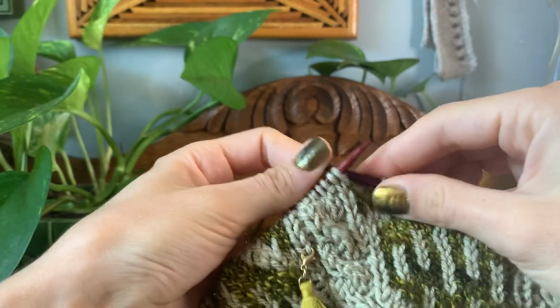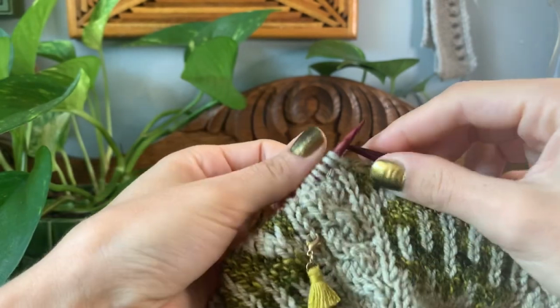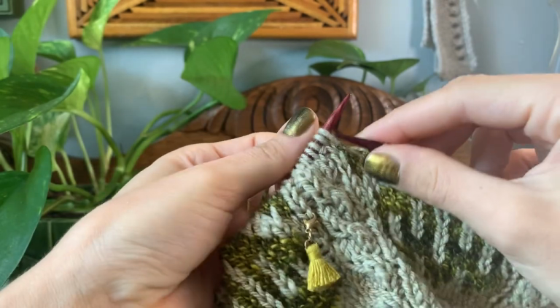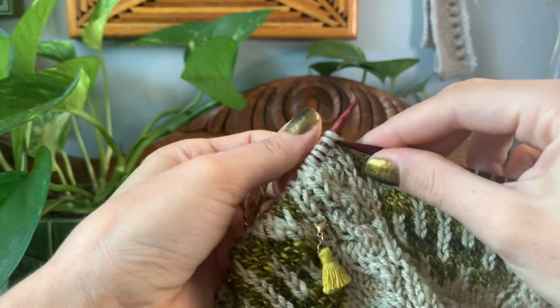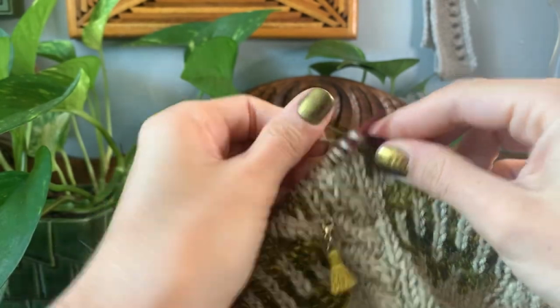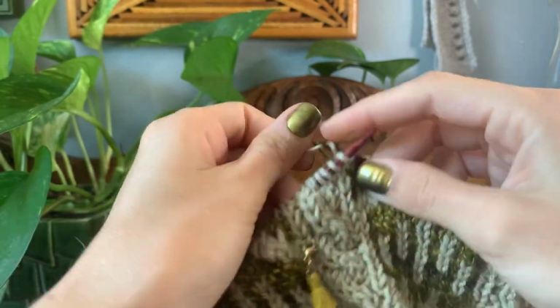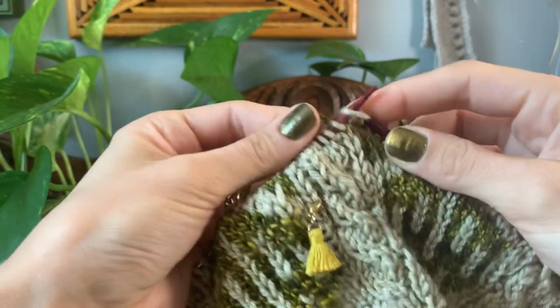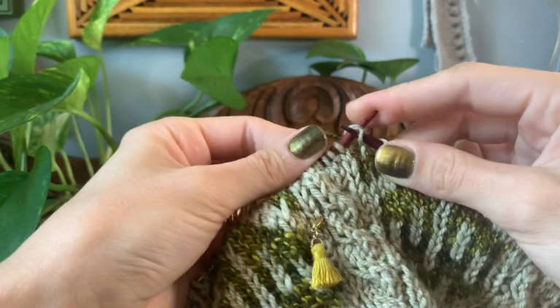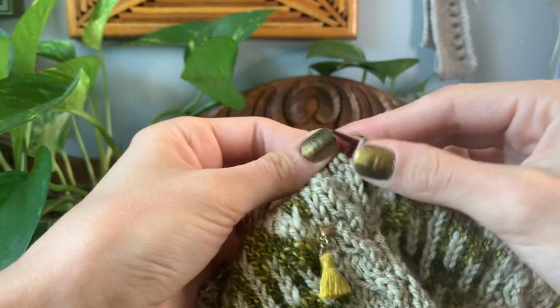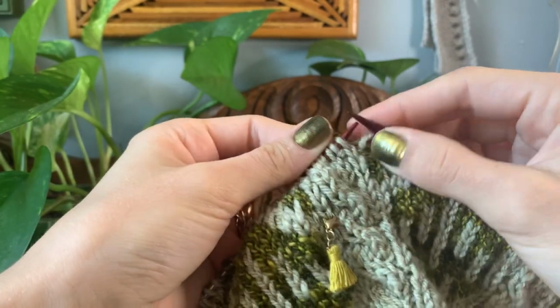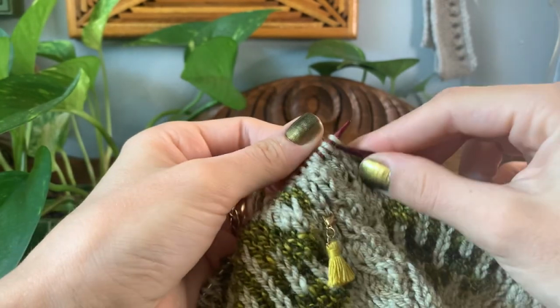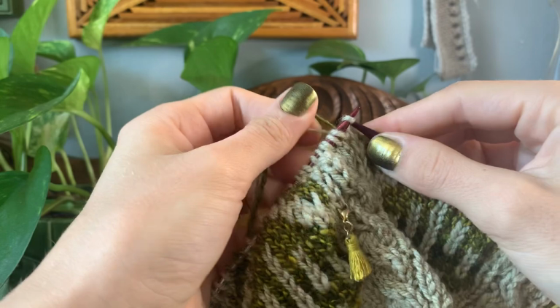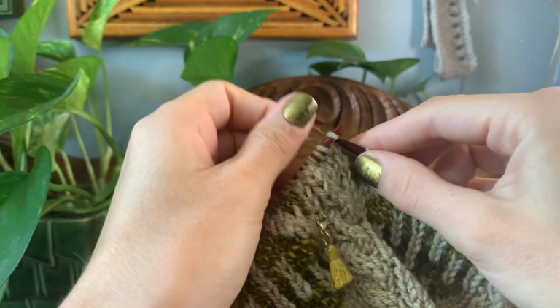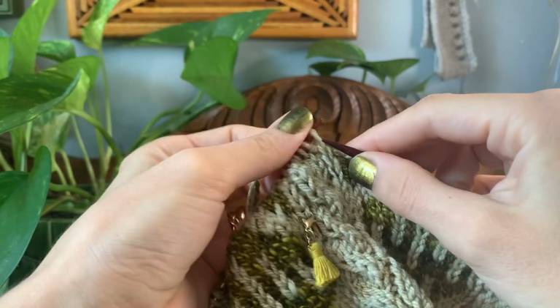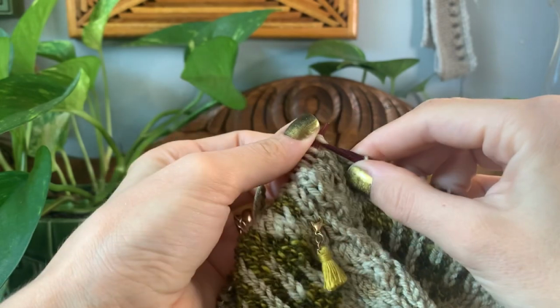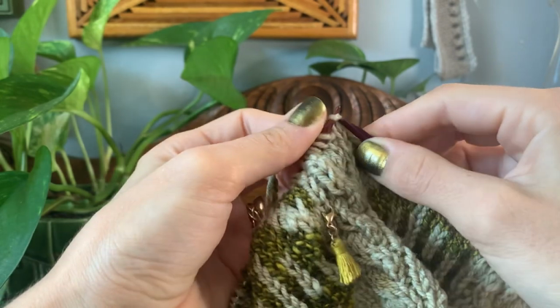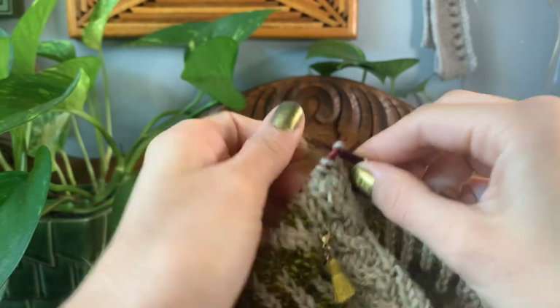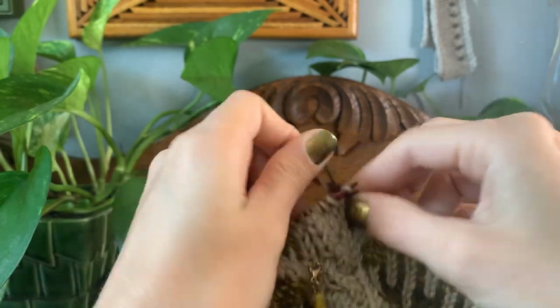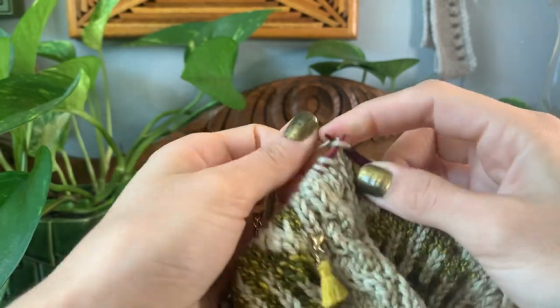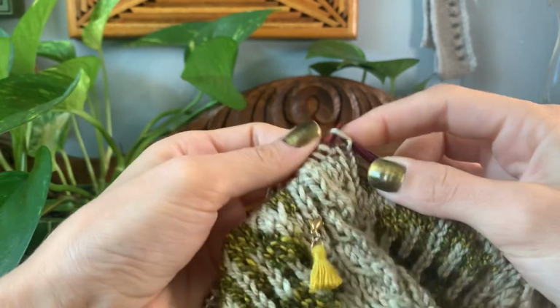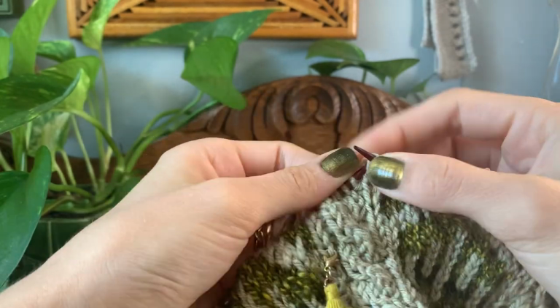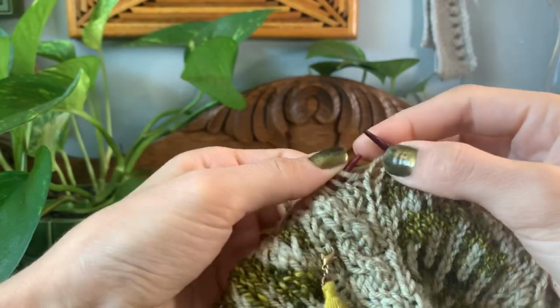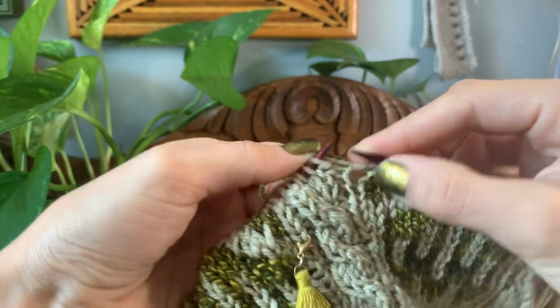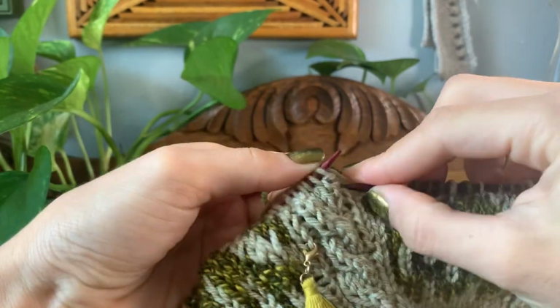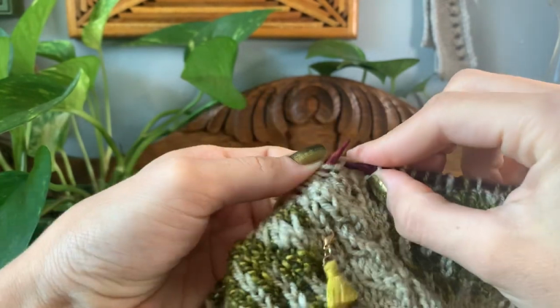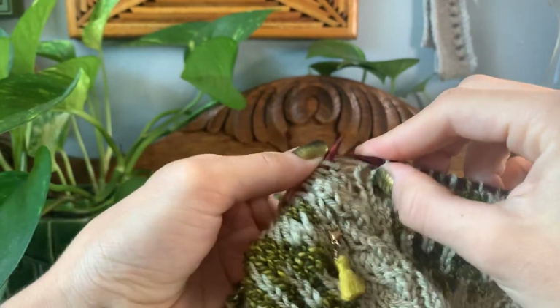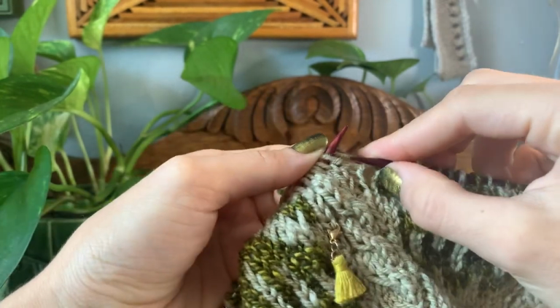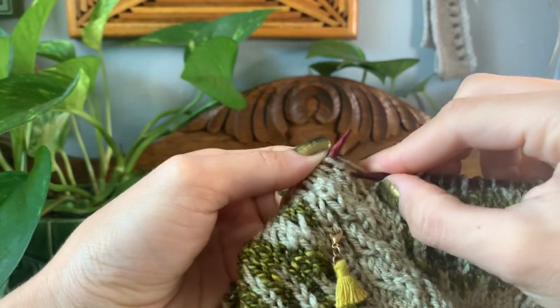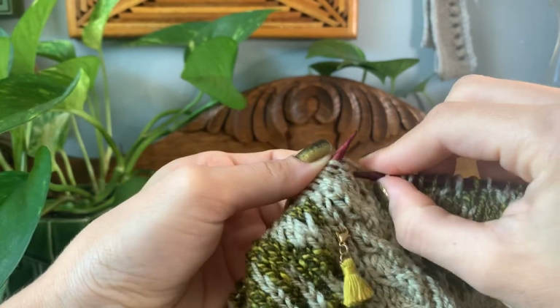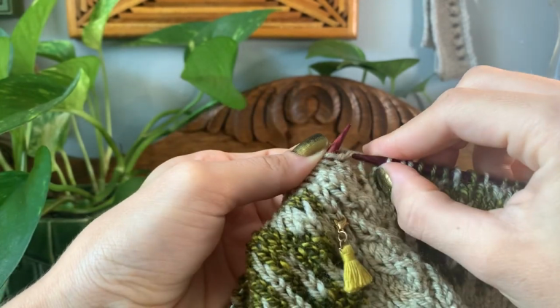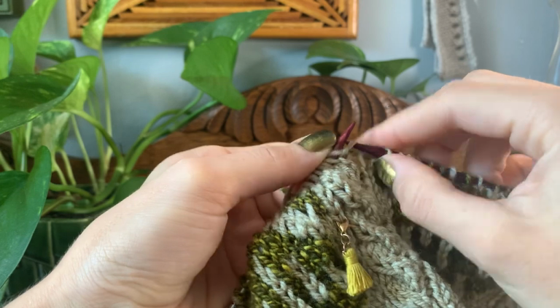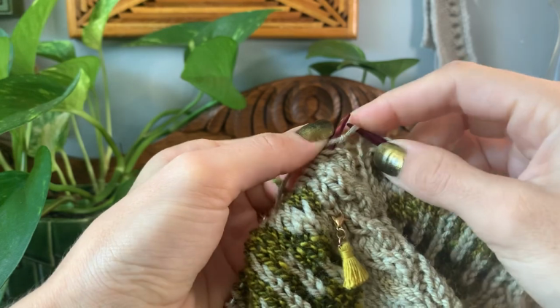And that is how I knit my colorwork. Are you working on any colorwork projects right now? Are you finding this video helpful? I would love to know.